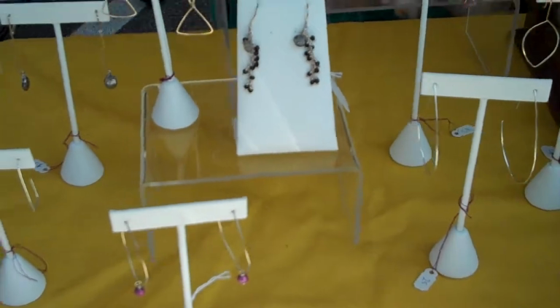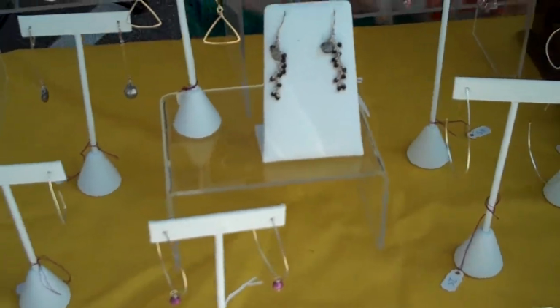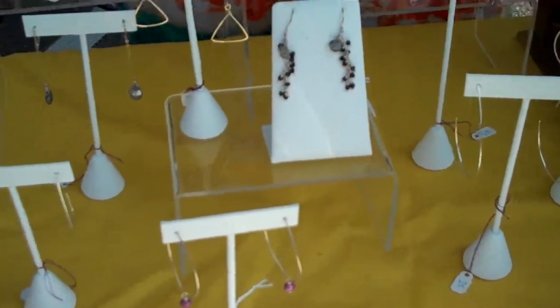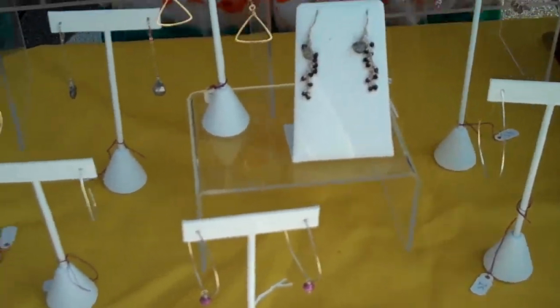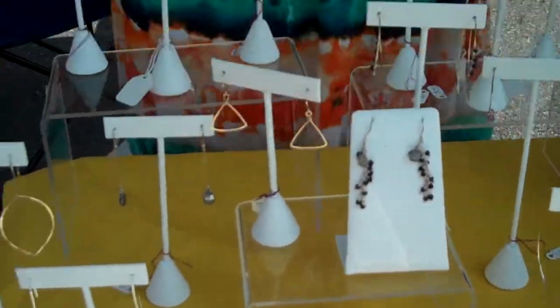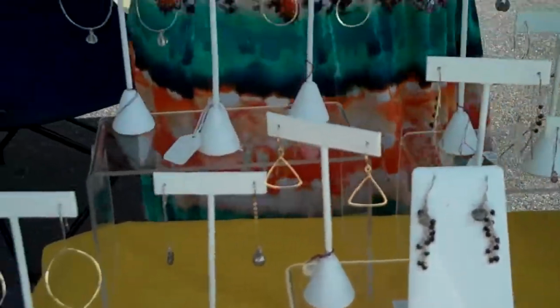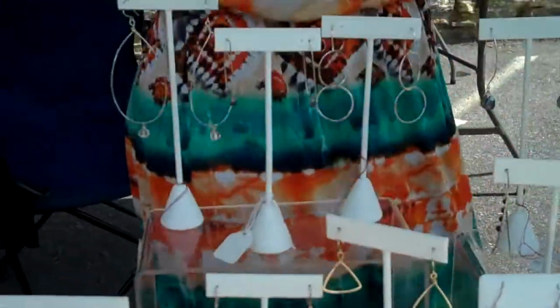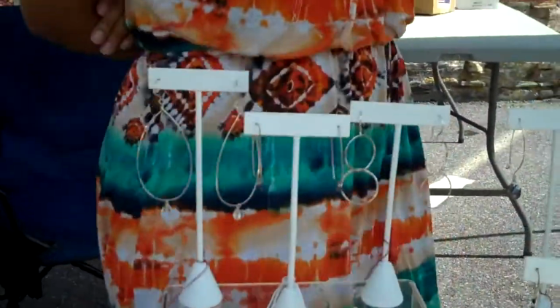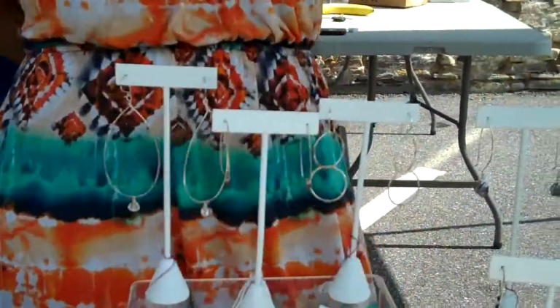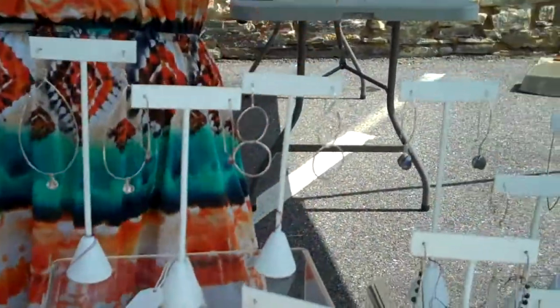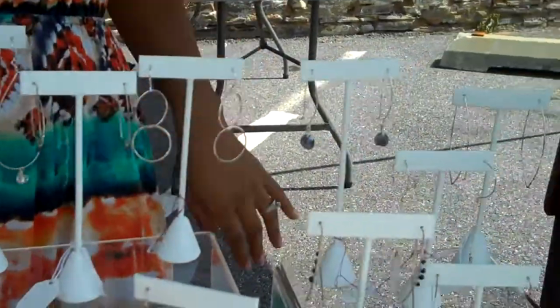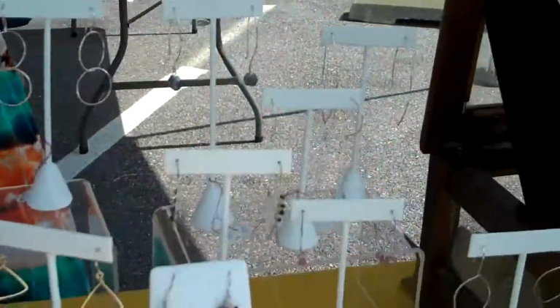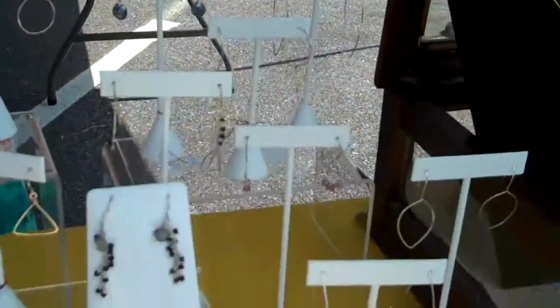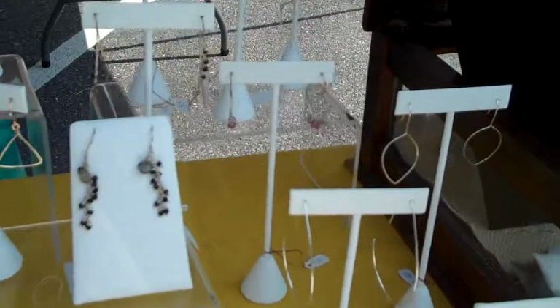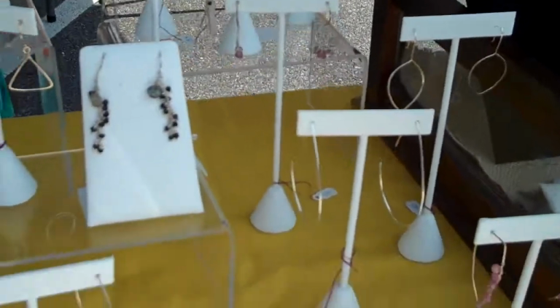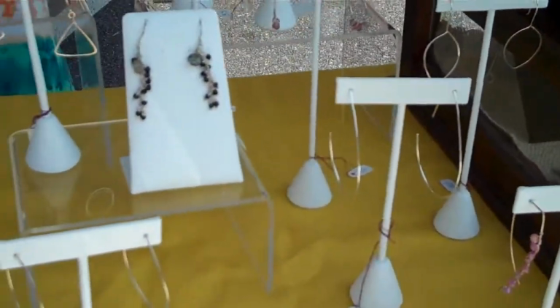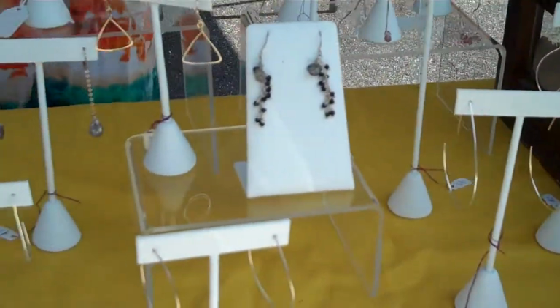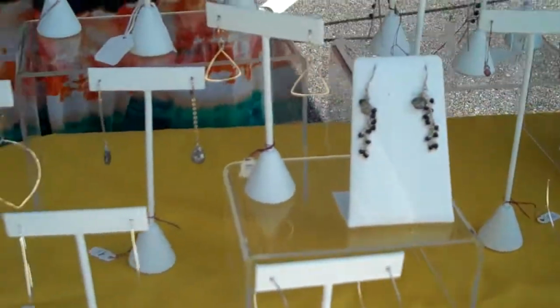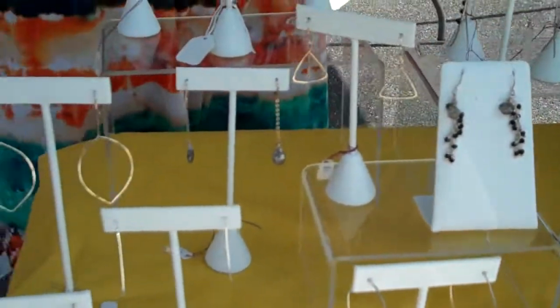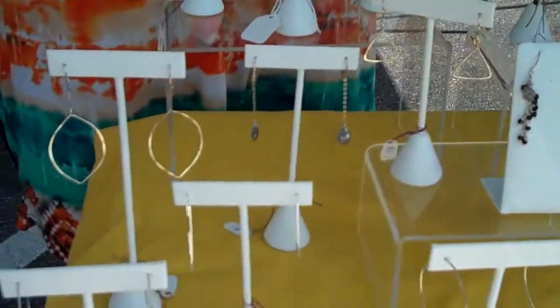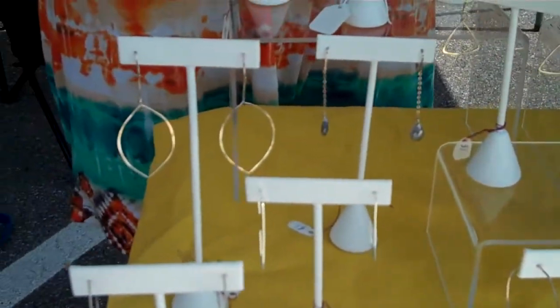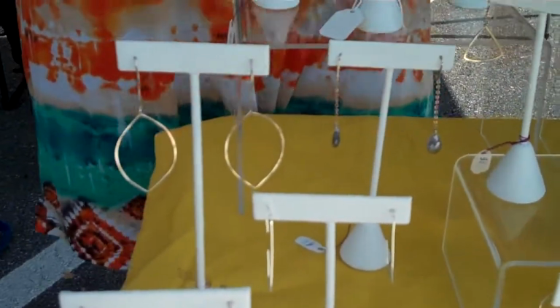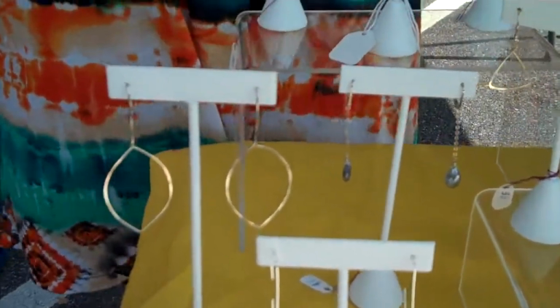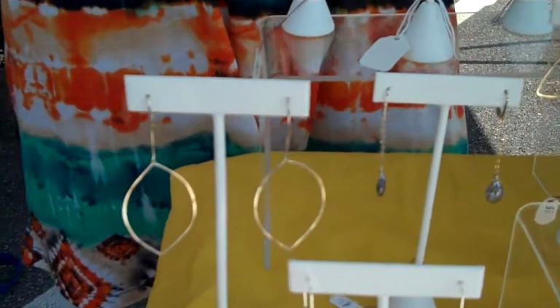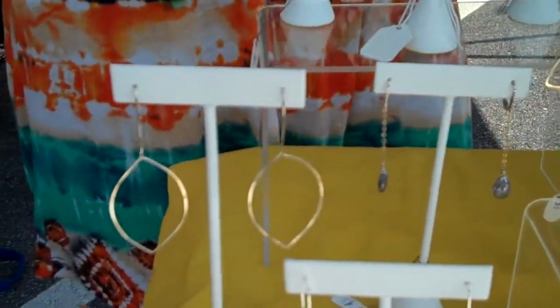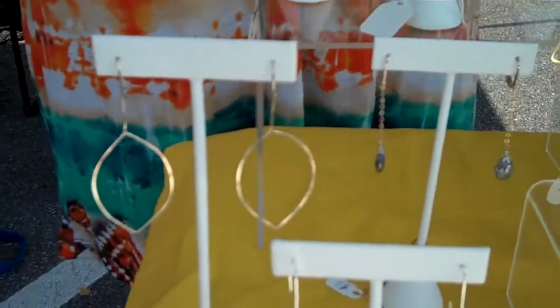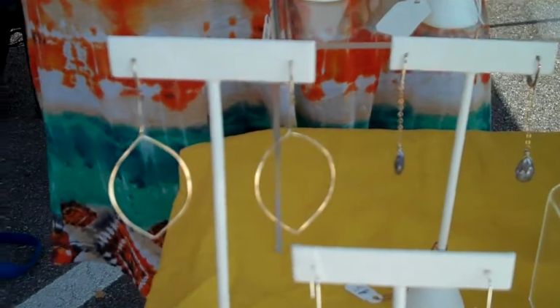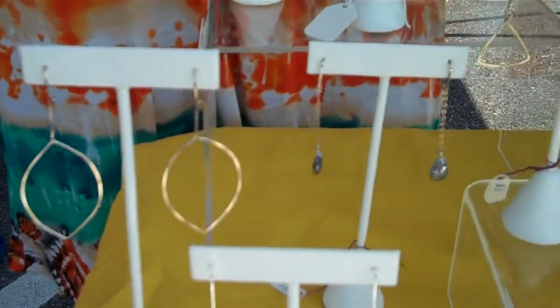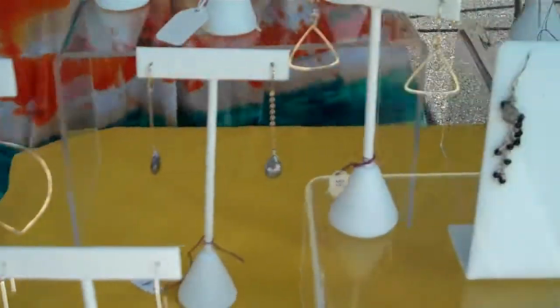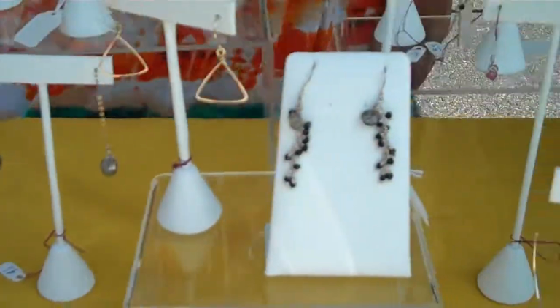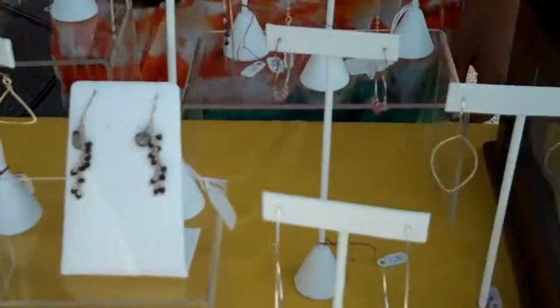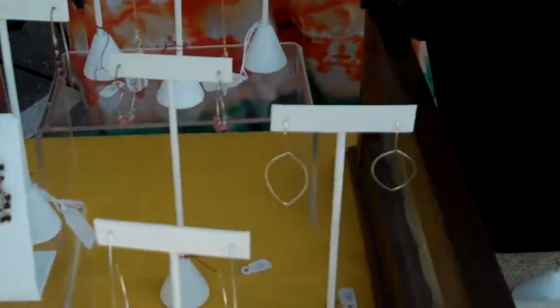I'm a social worker by day, and I was looking for a creative outlet. I started making jewelry and just fell in love with it, and this is what you see — the results of that love.